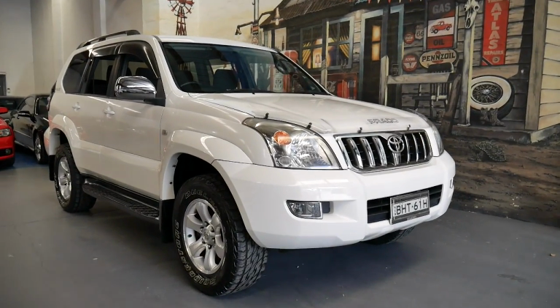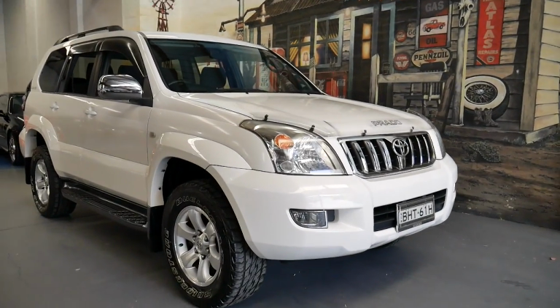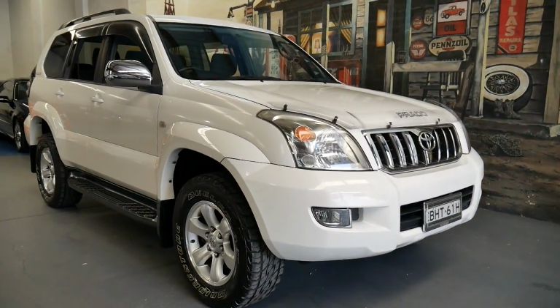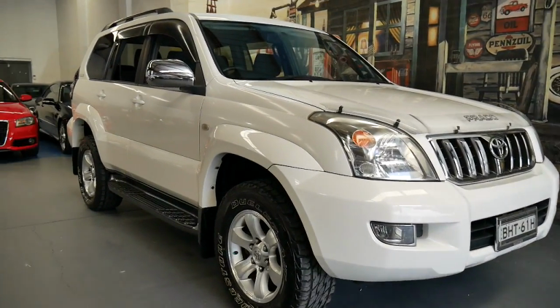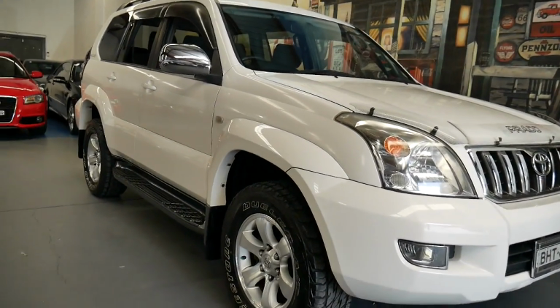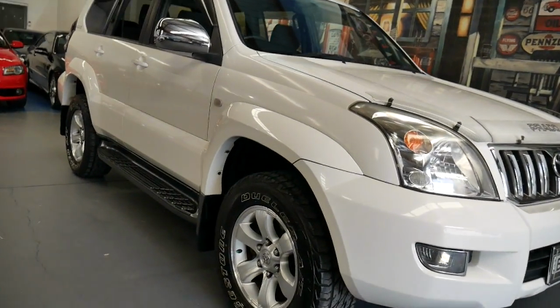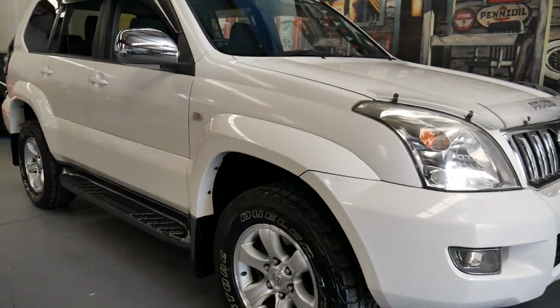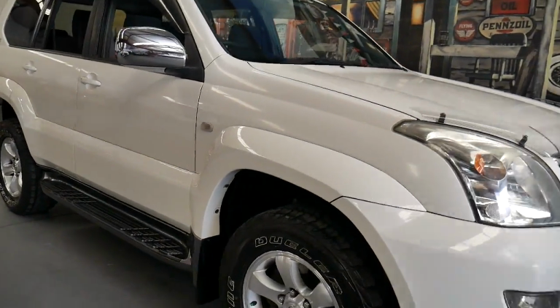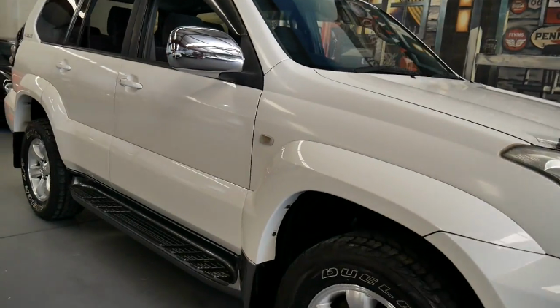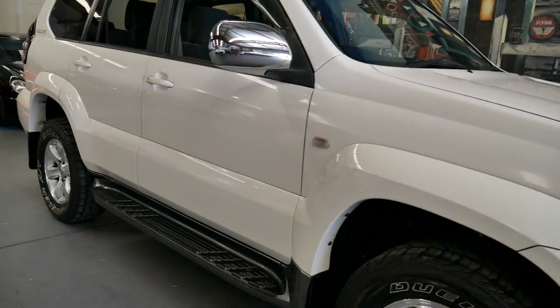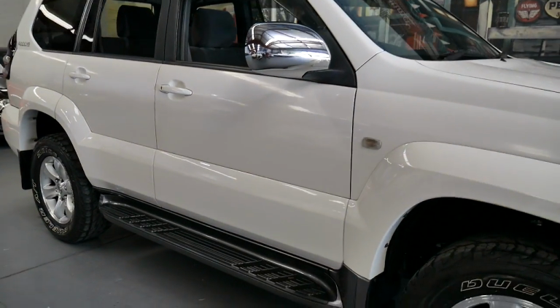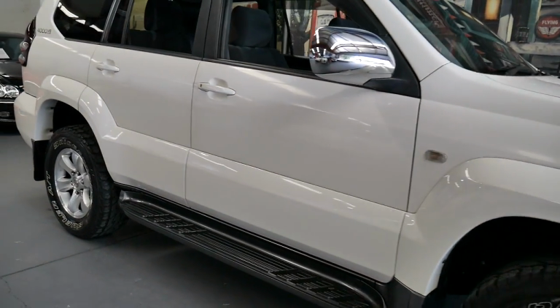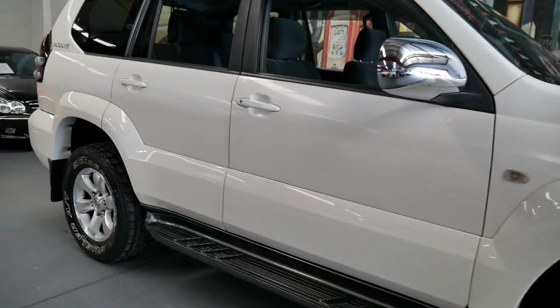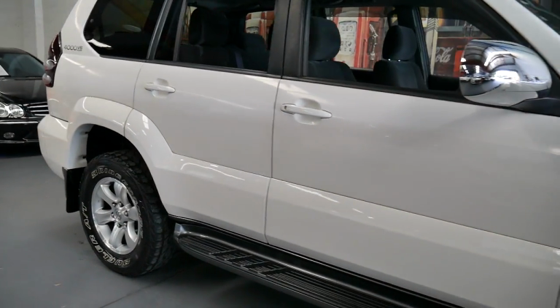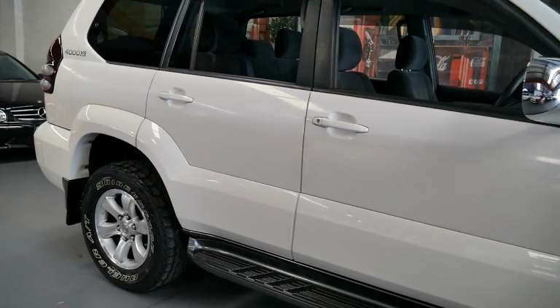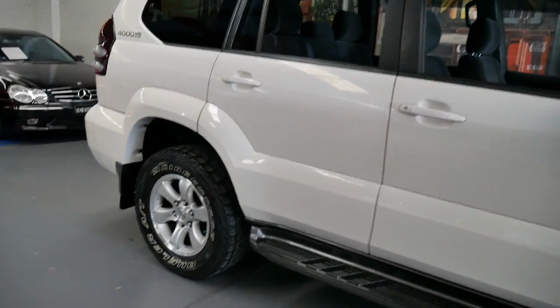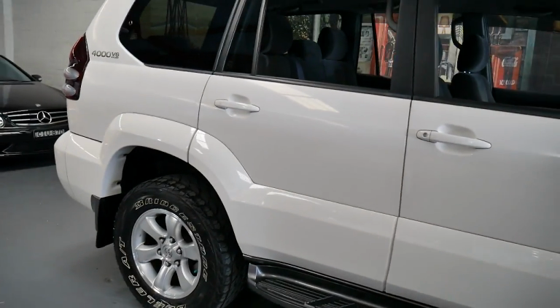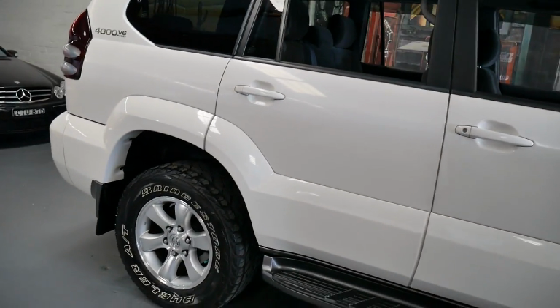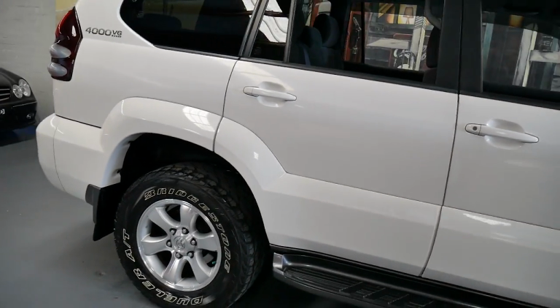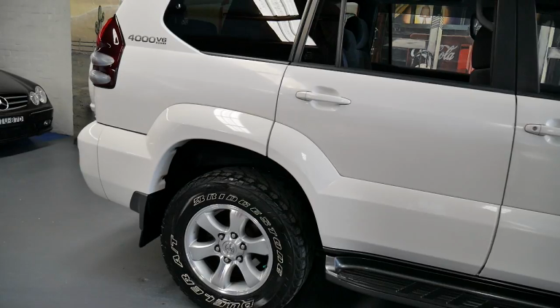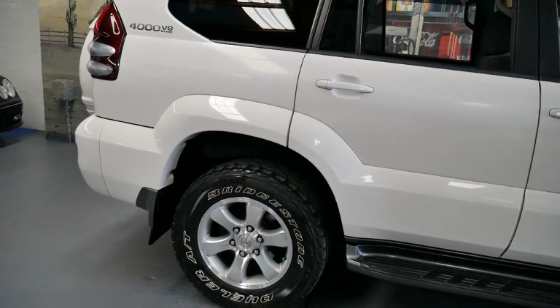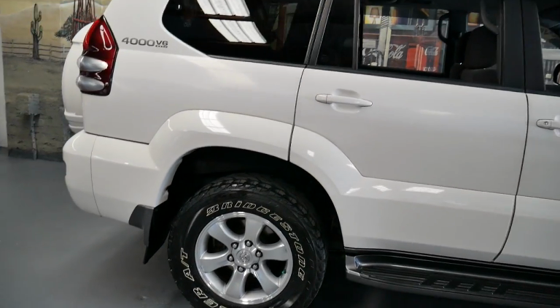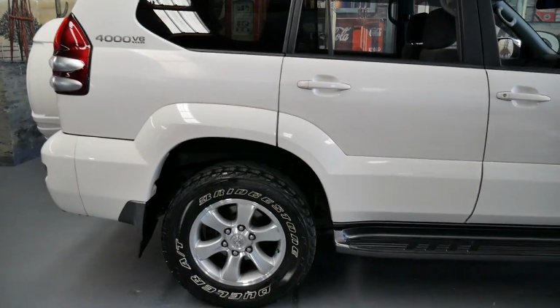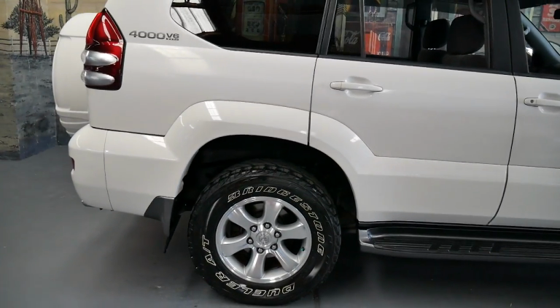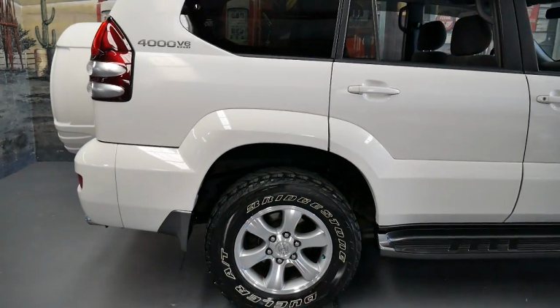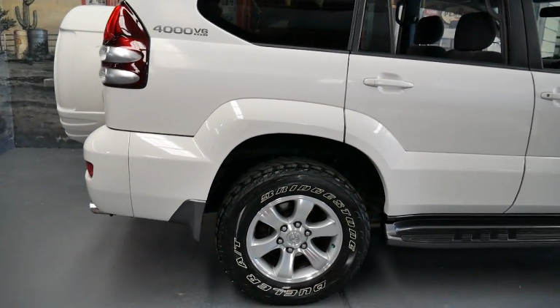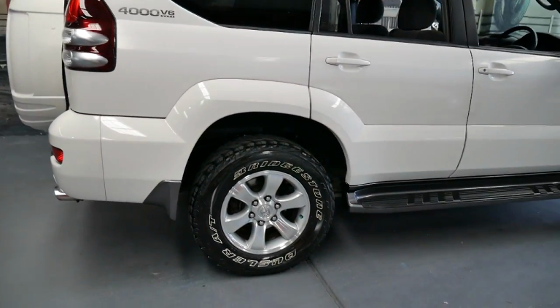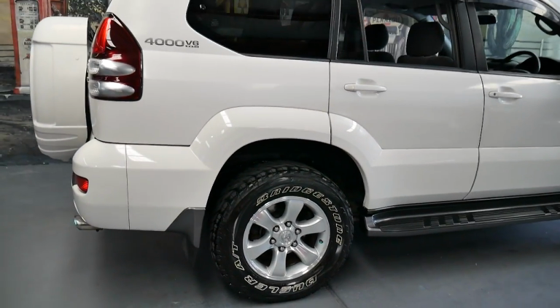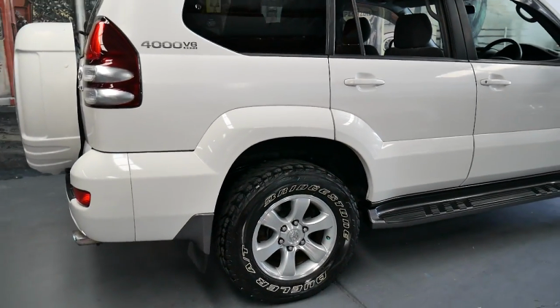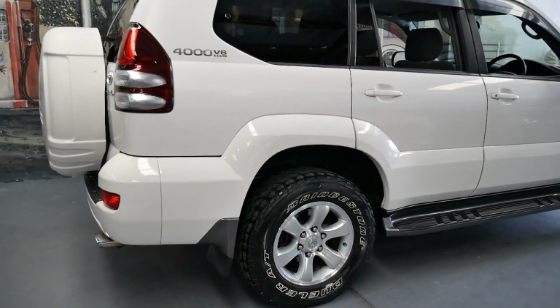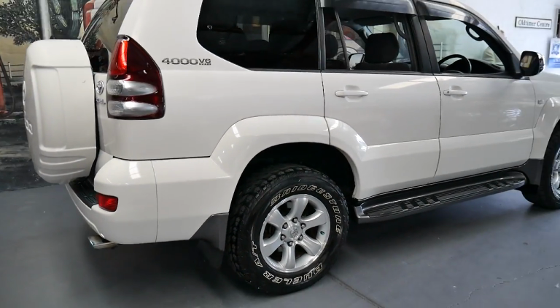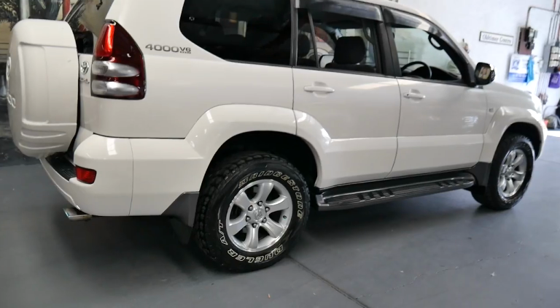Thank you for taking the time to watch our video. We are the Old Timer Centre and my name is Philip Tarrant. I'm going to be talking to you about this beautiful Toyota Land Cruiser Prado.